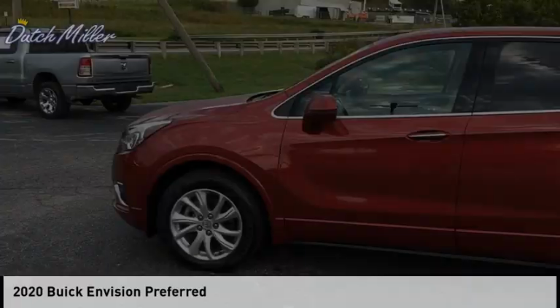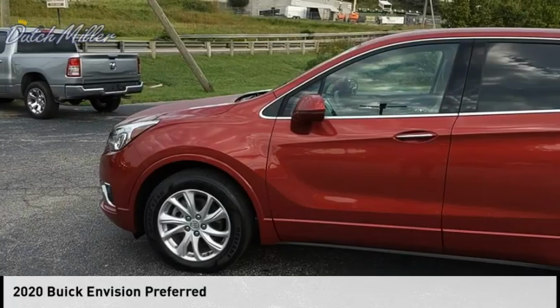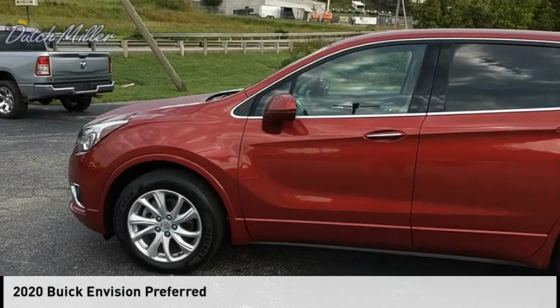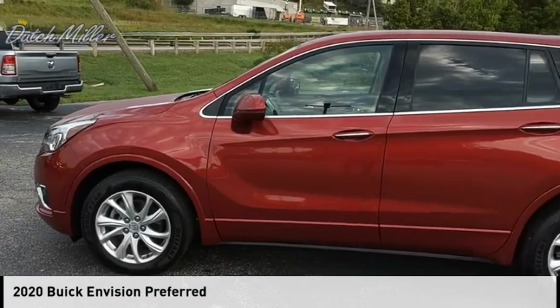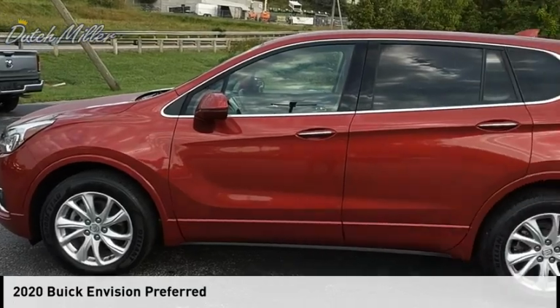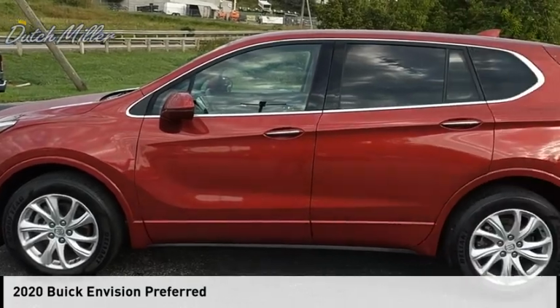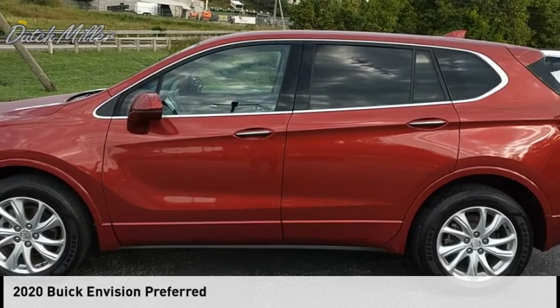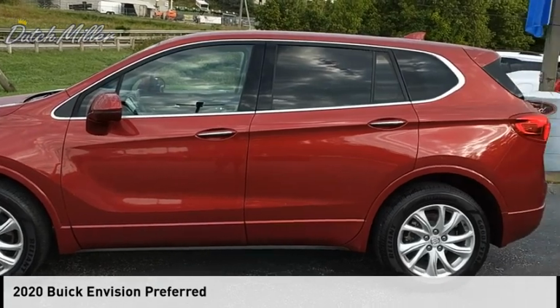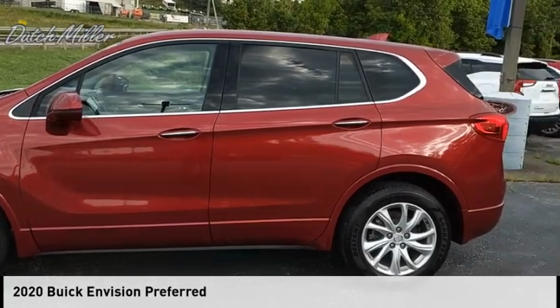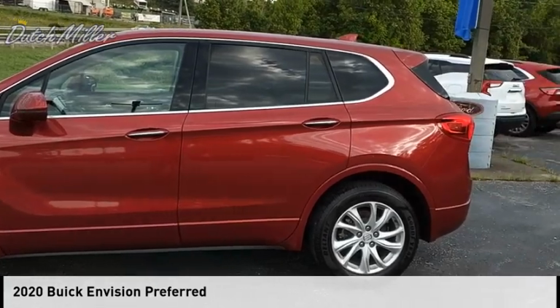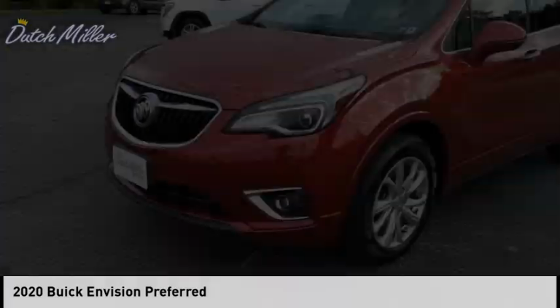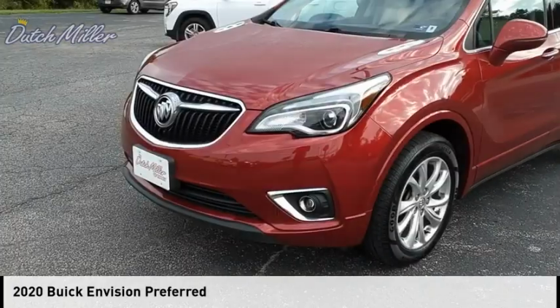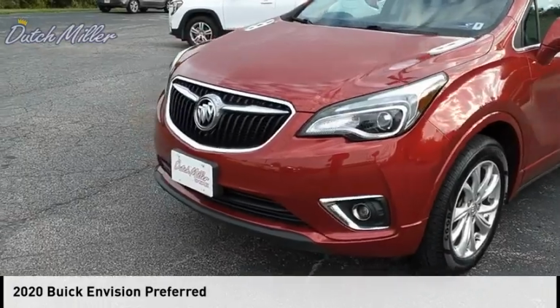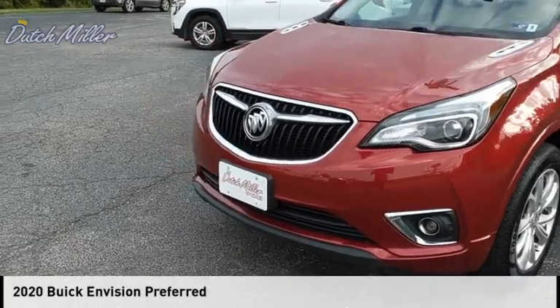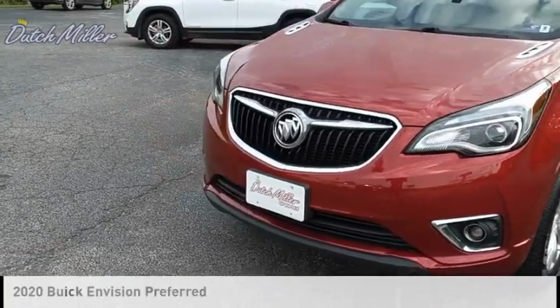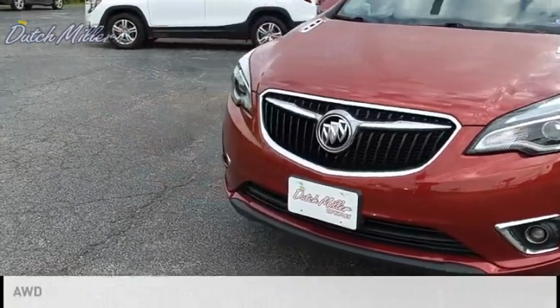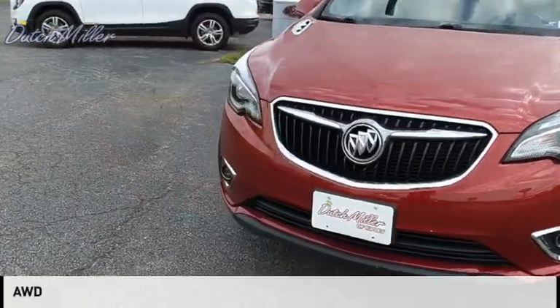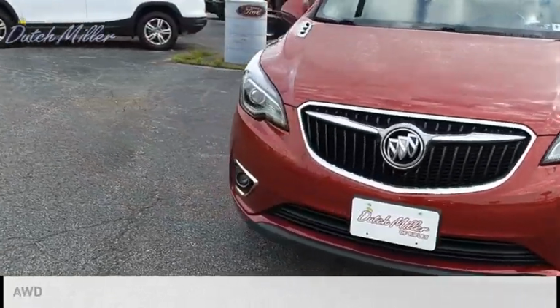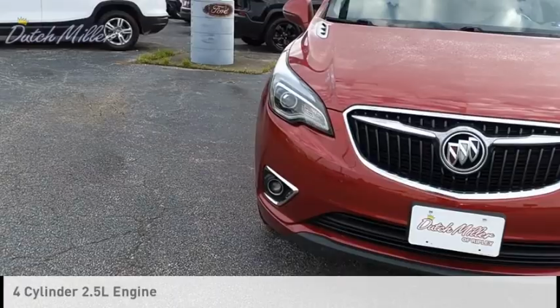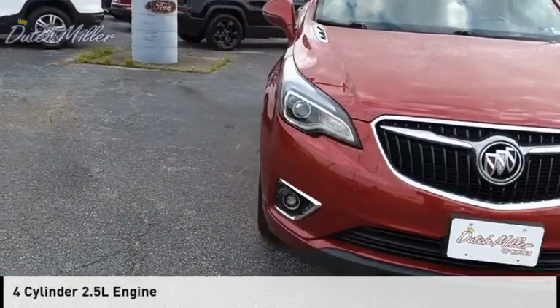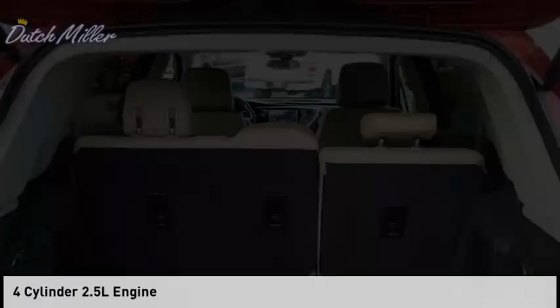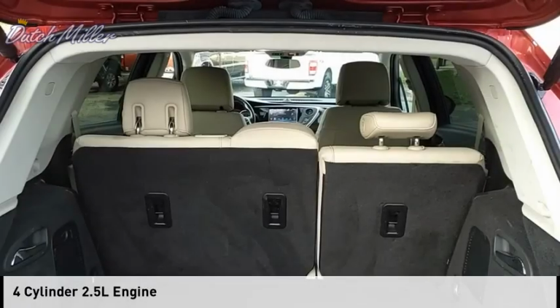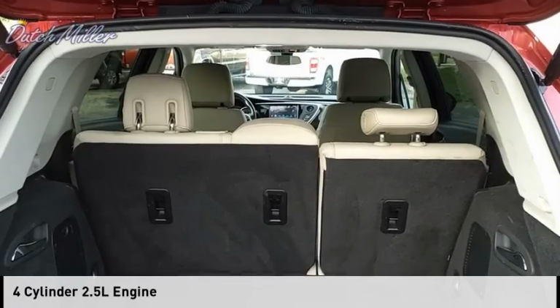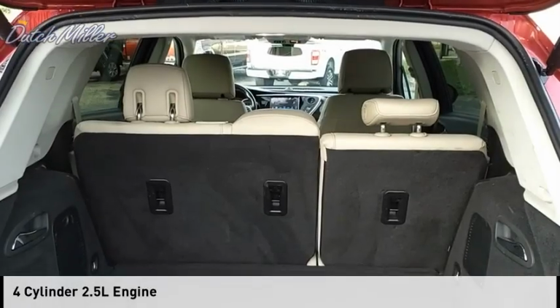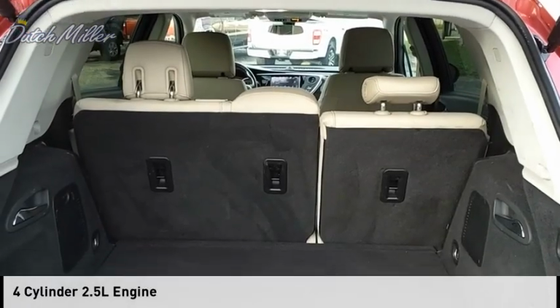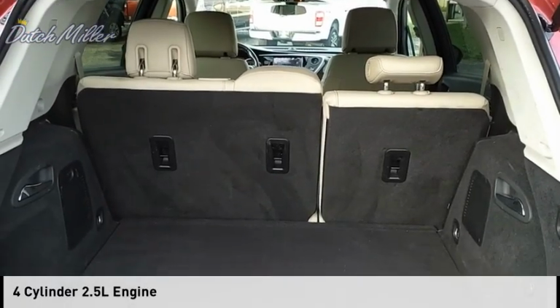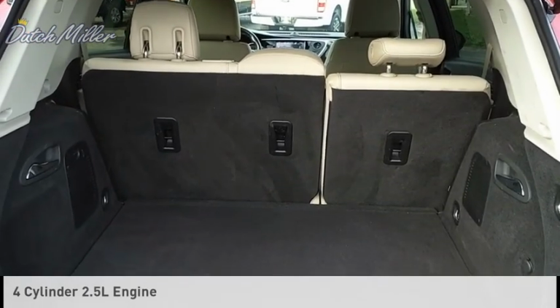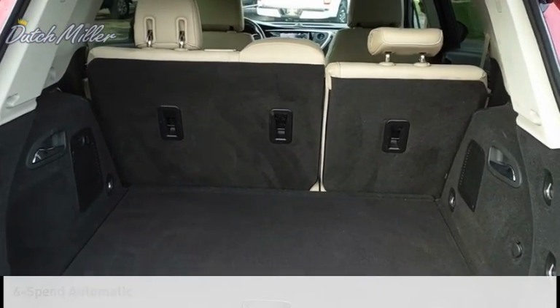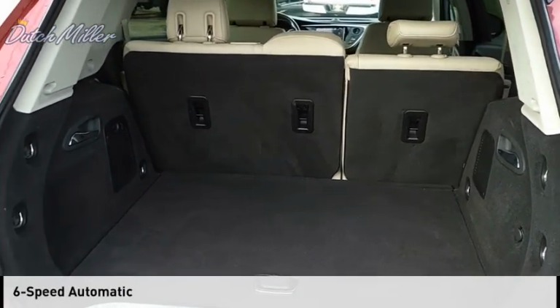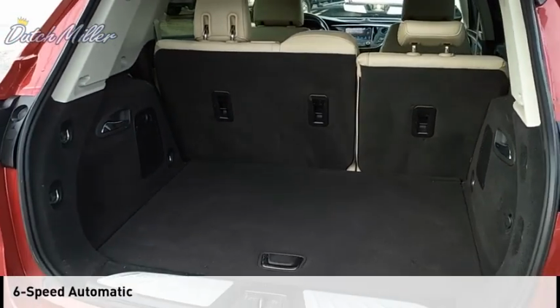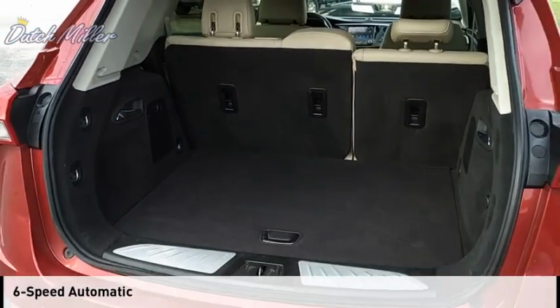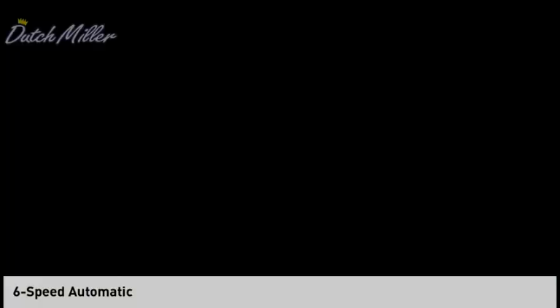We are pleased to show you the 2020 Buick Envision. This vehicle is powered by an all-wheel drive, four-cylinder, 2.5-liter engine and comes with a six-speed automatic transmission.